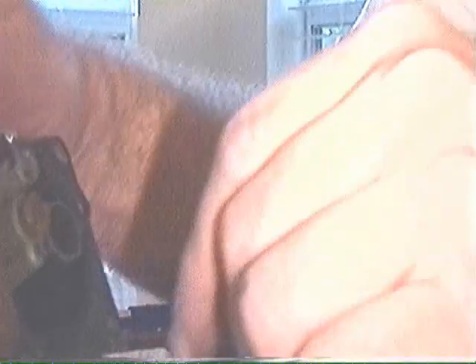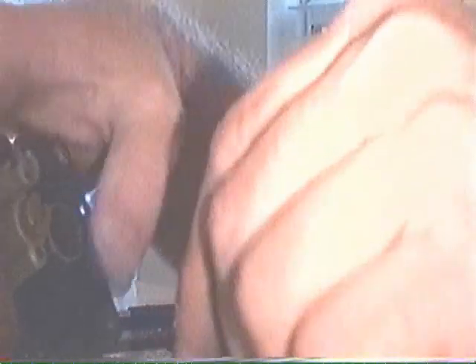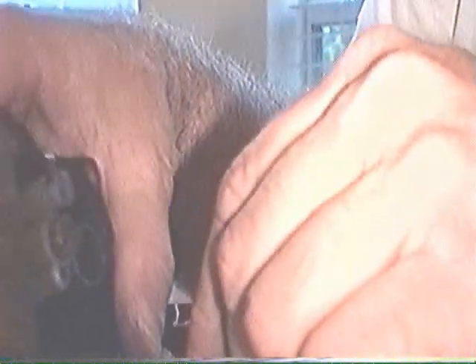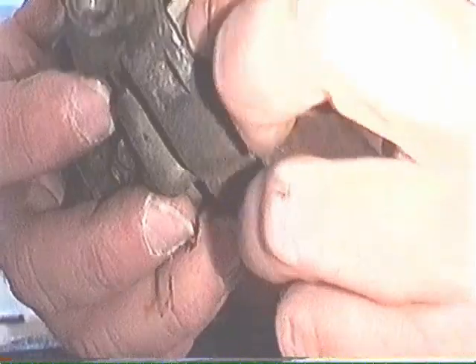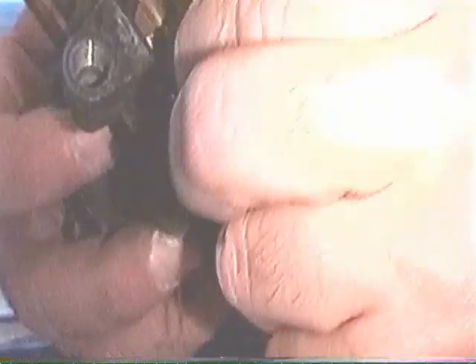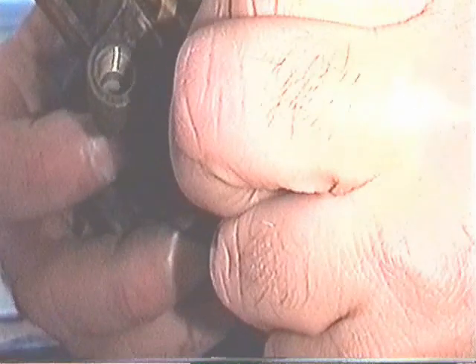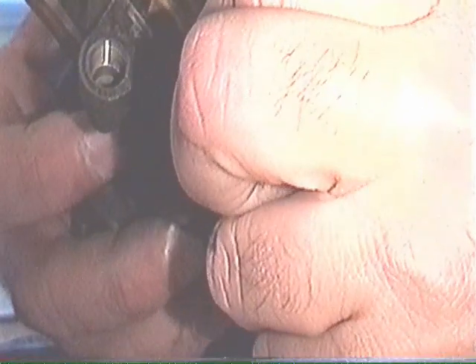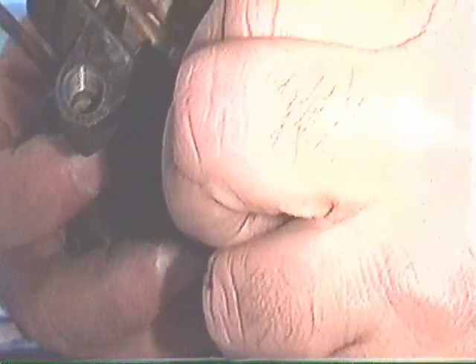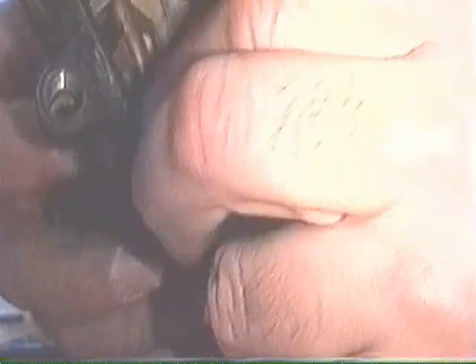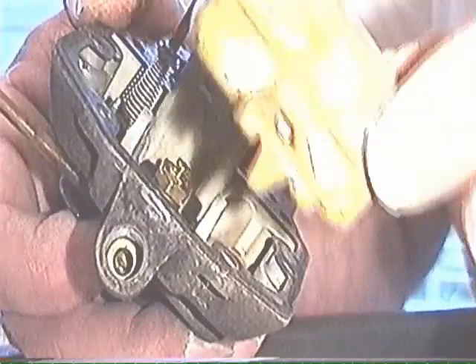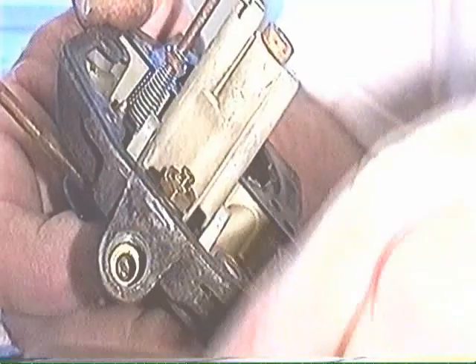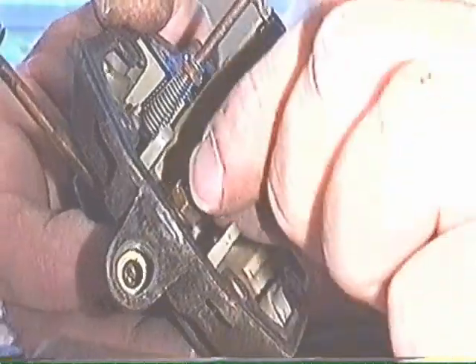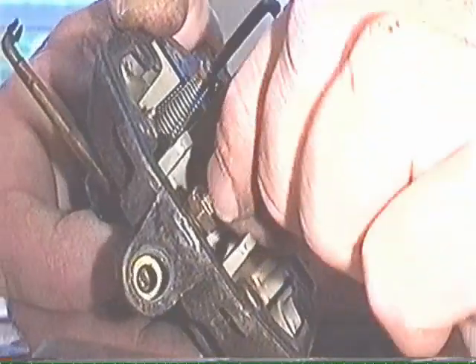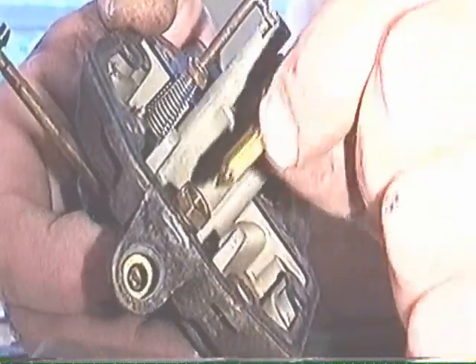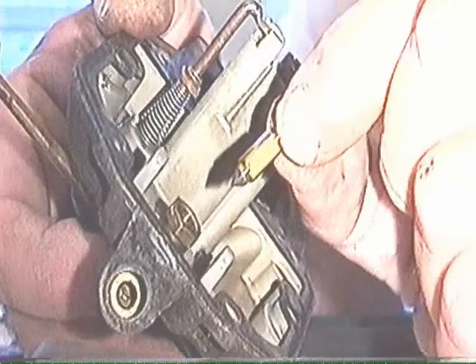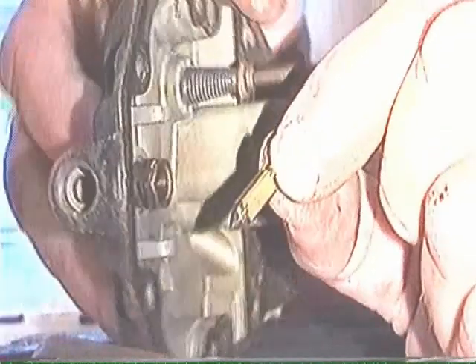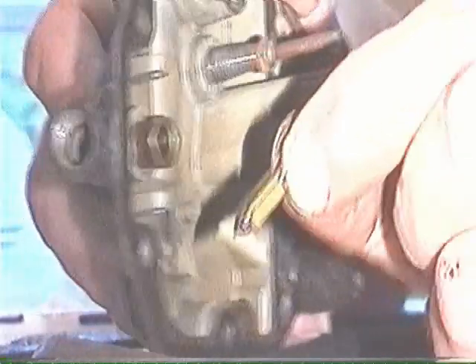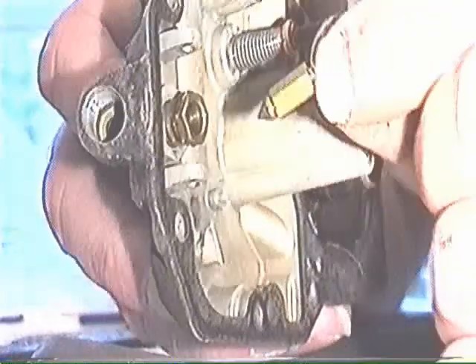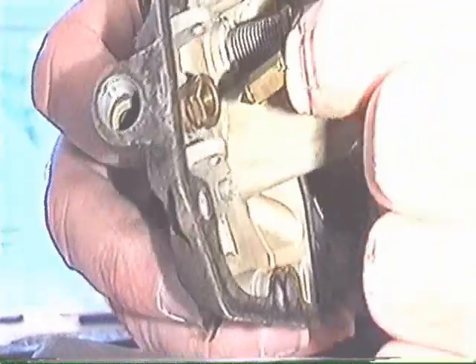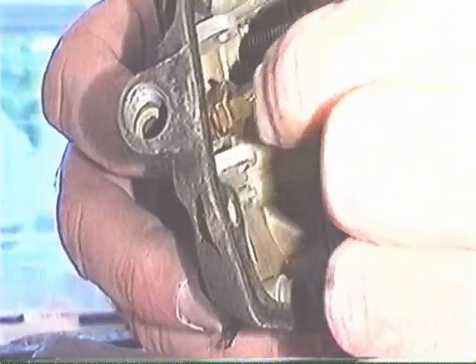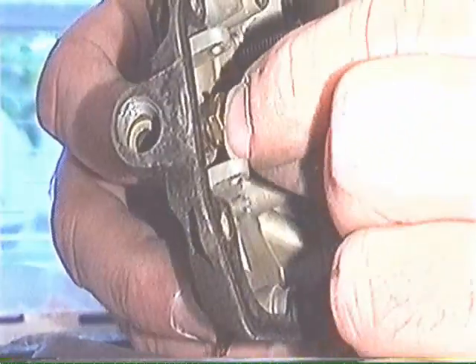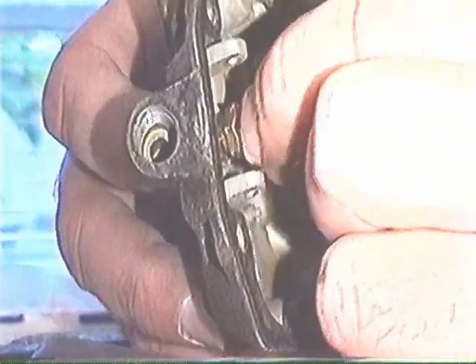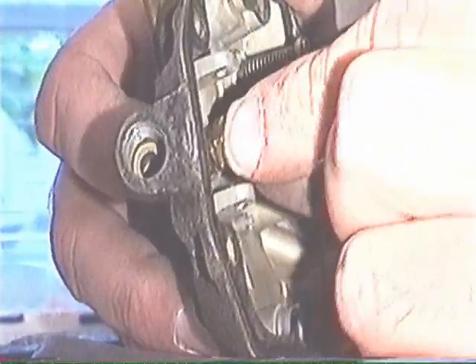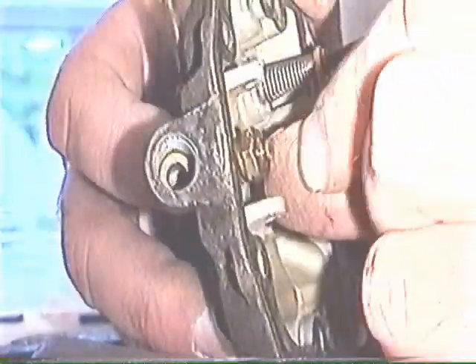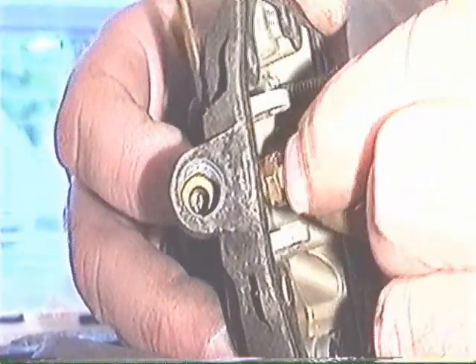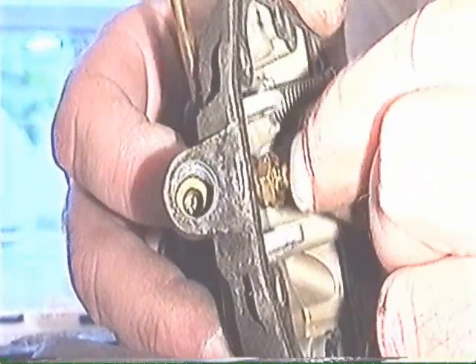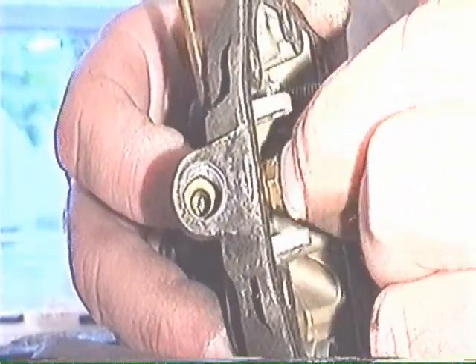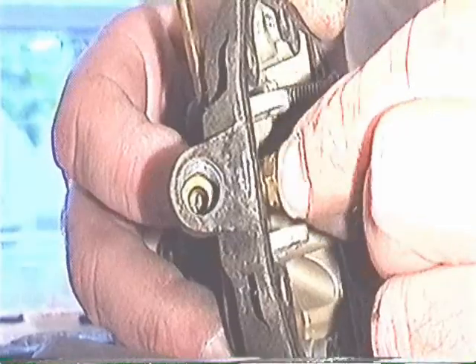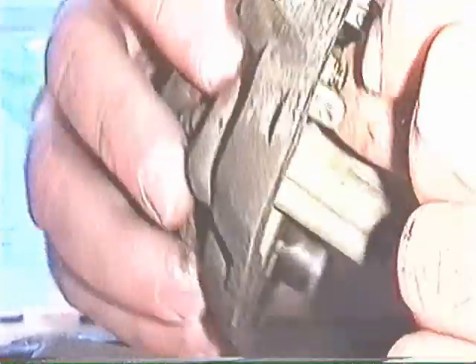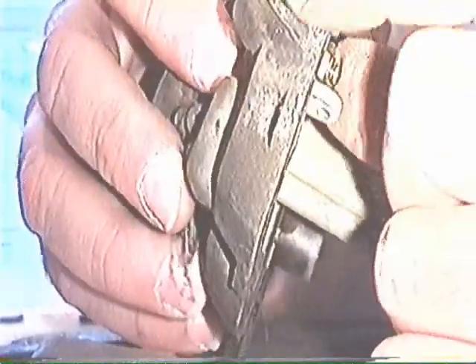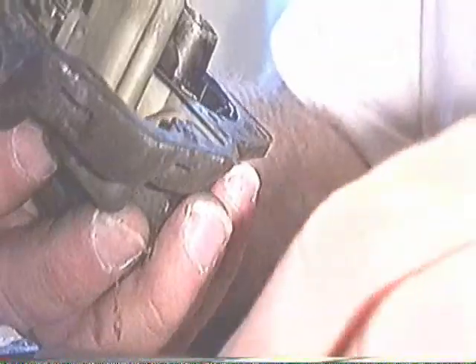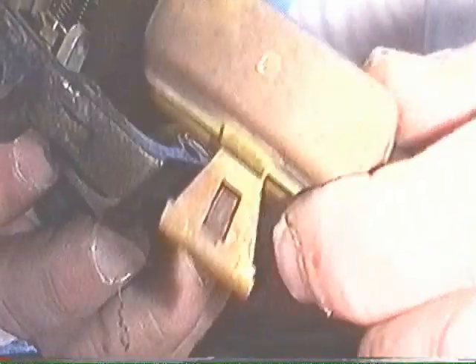This is the float. You just simply pull this pin out, let the float out, and there is the needle and seat. This stops the fuel from coming in when the float bowl gets full. It's pretty simple.